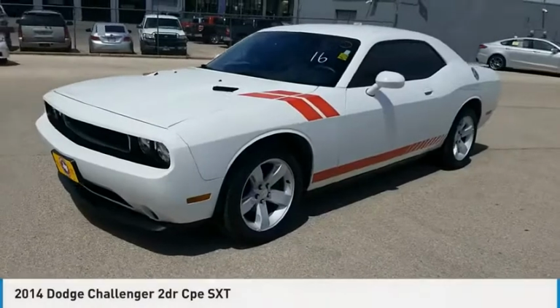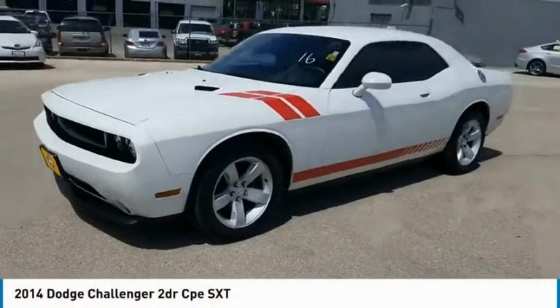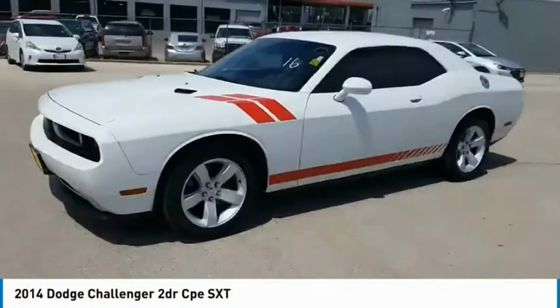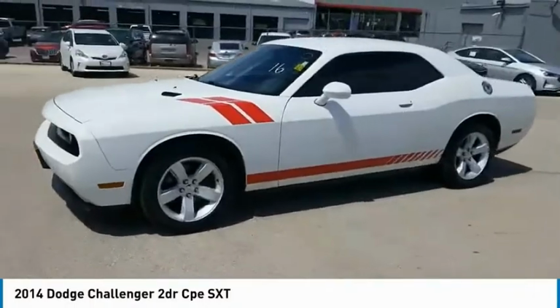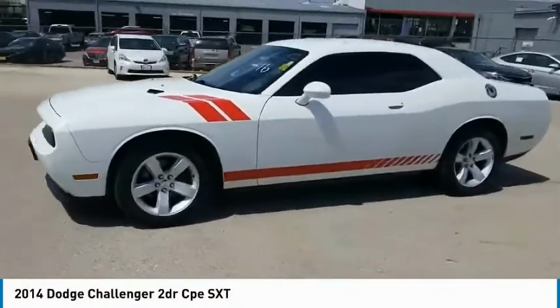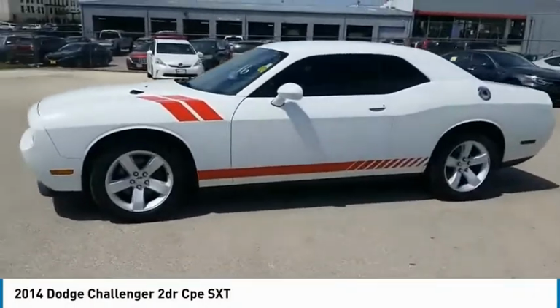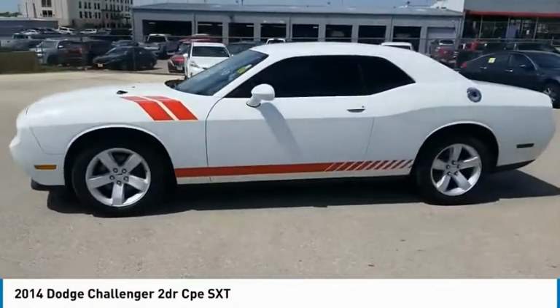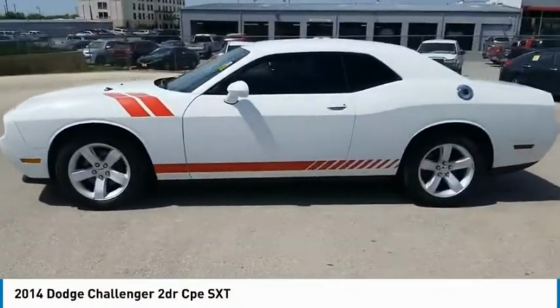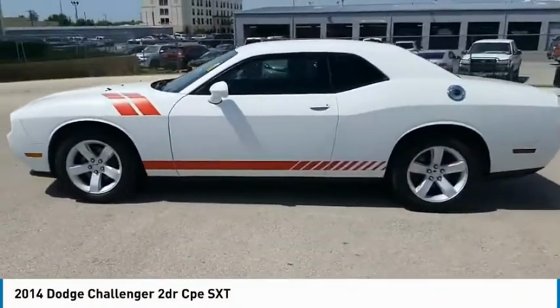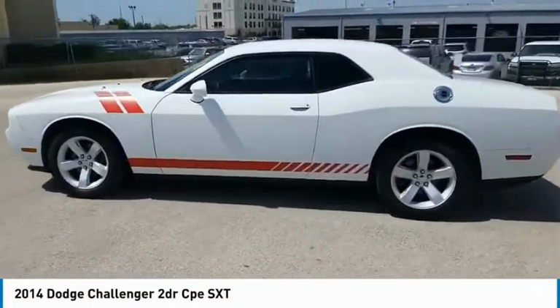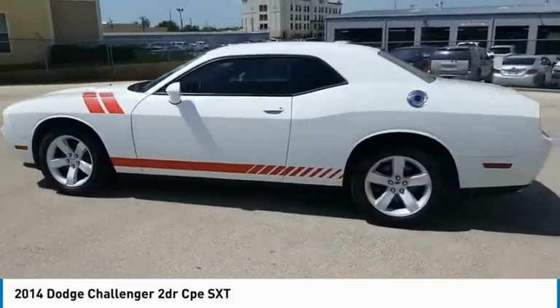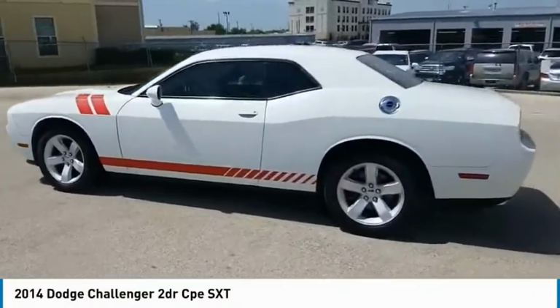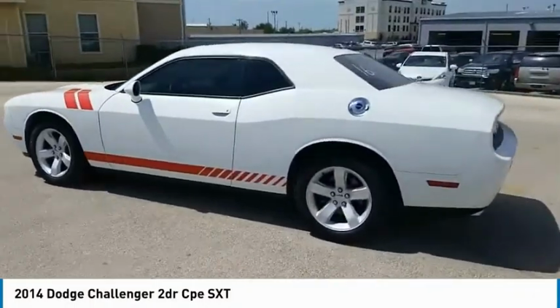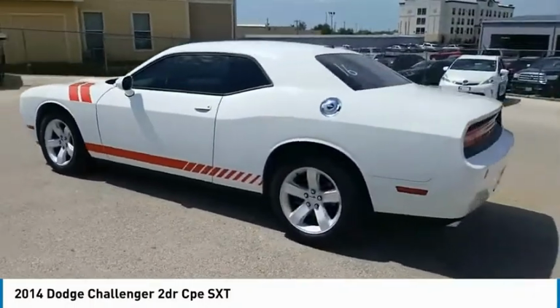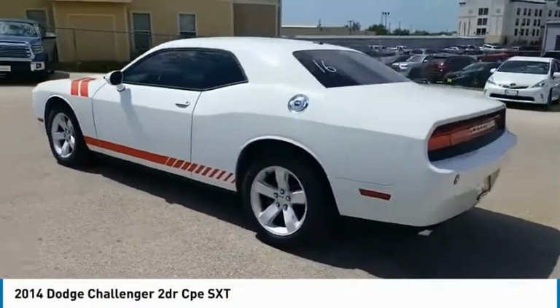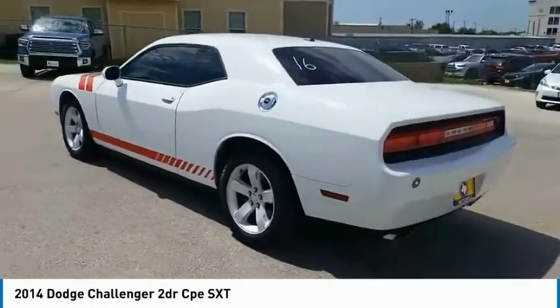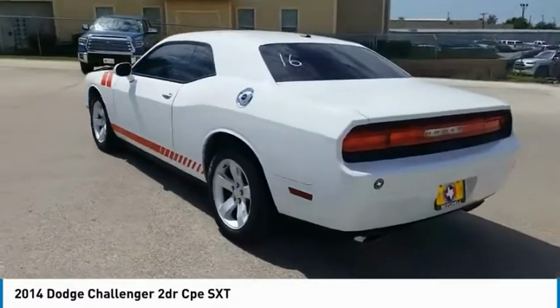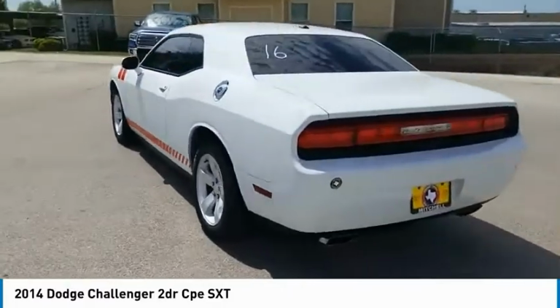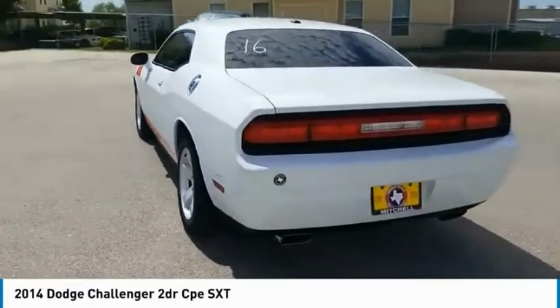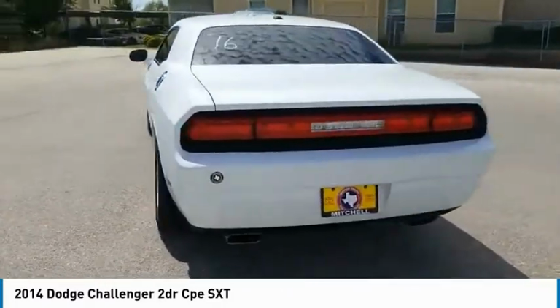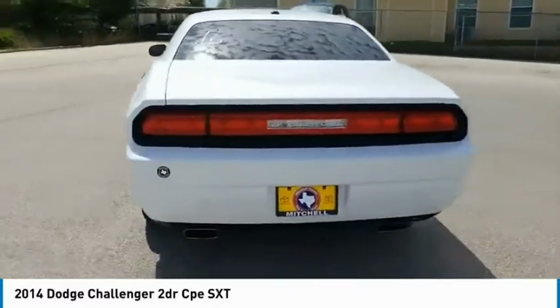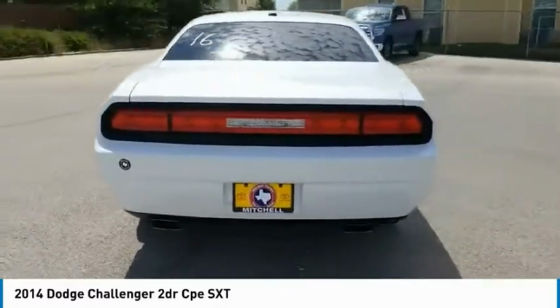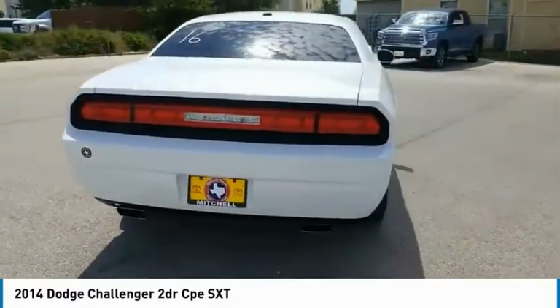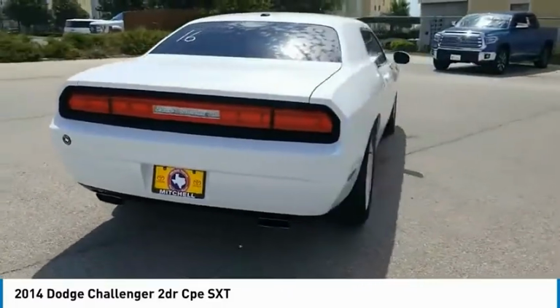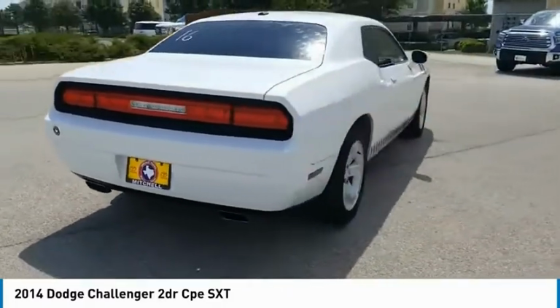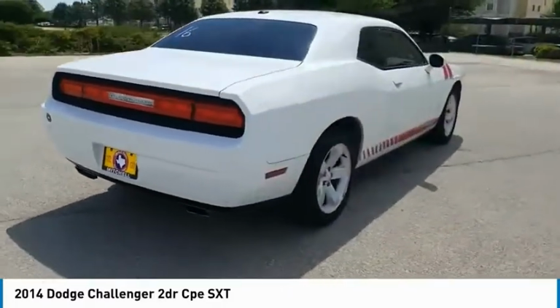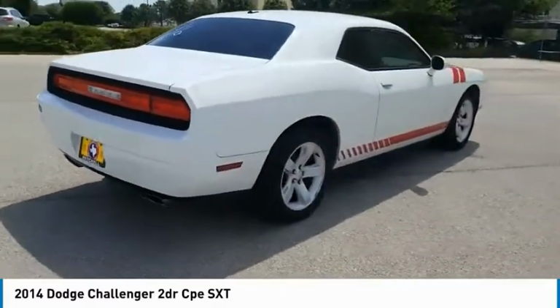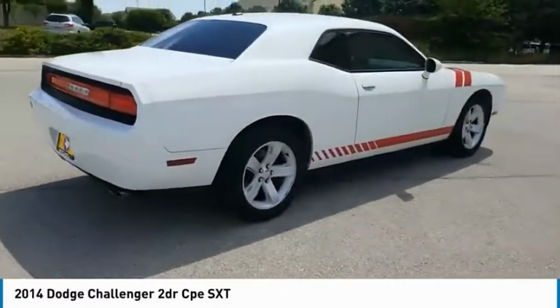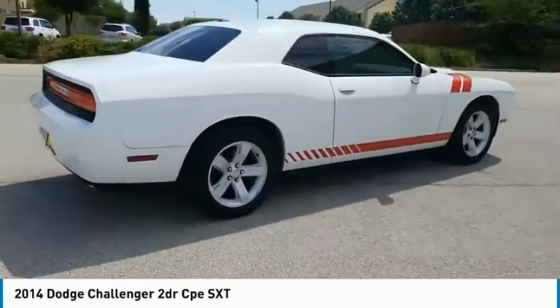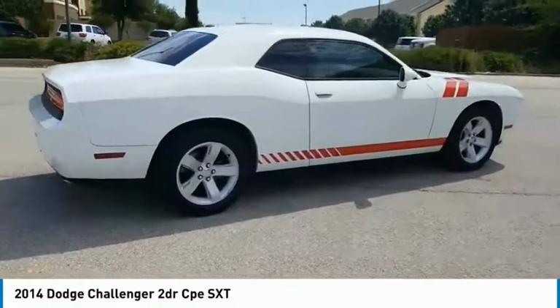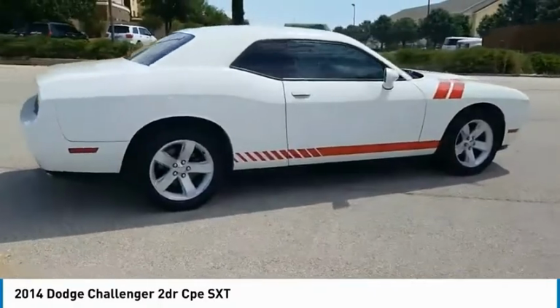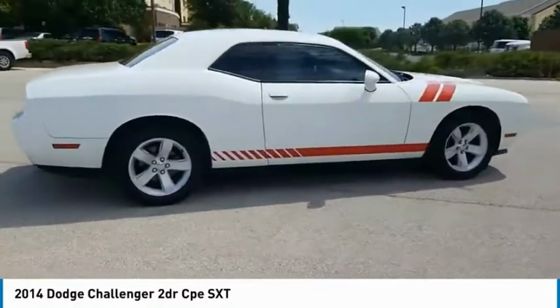Make a great choice today with the 2014 Challenger. Rated most appealing midsize sports car by J.D. Power & Associates, the Dodge Challenger delivers on style and performance.